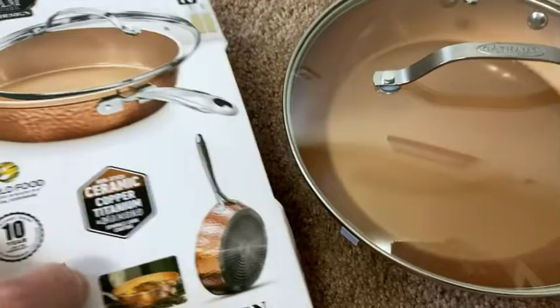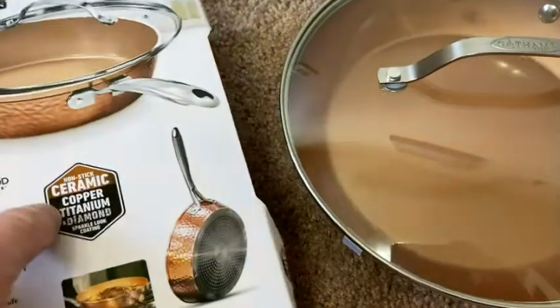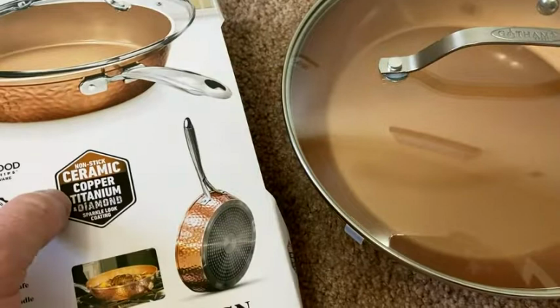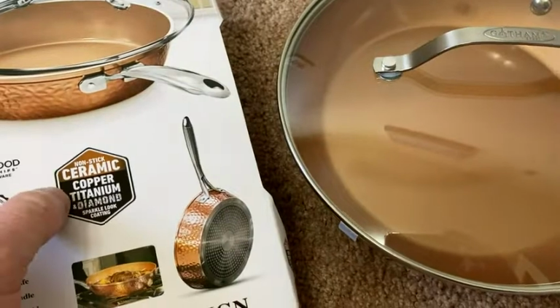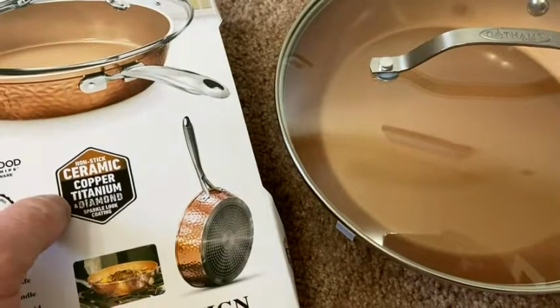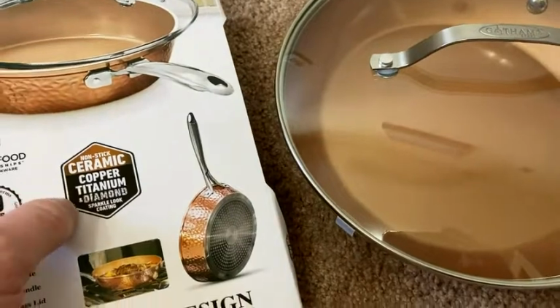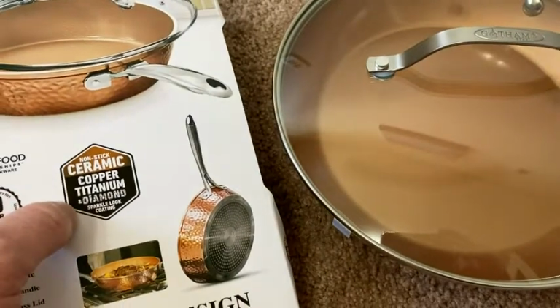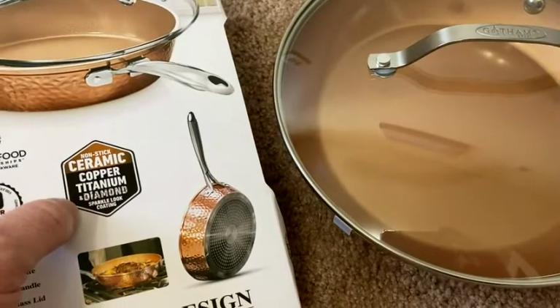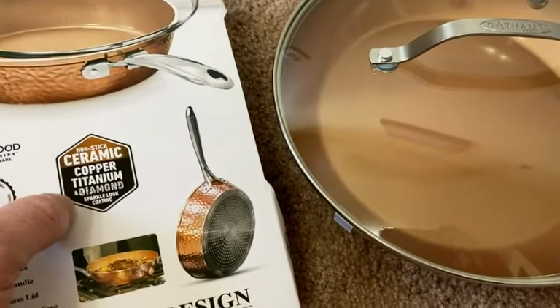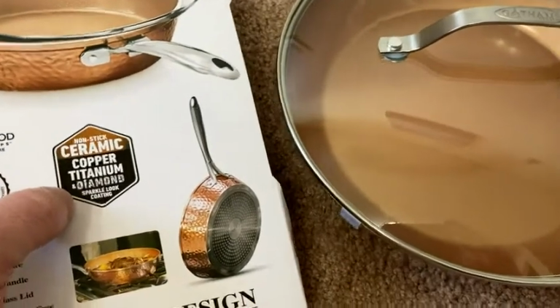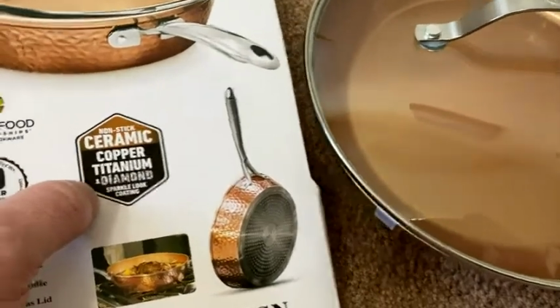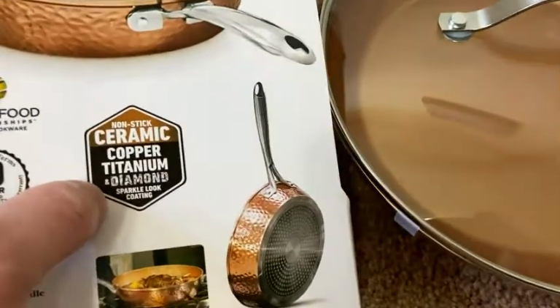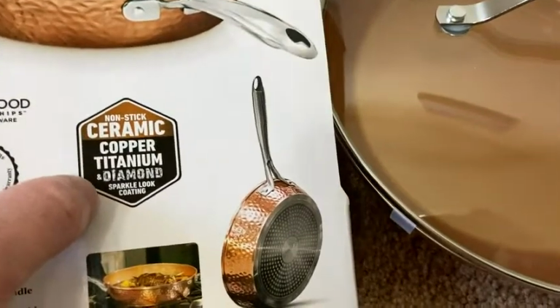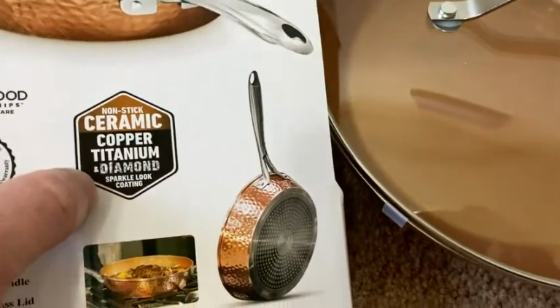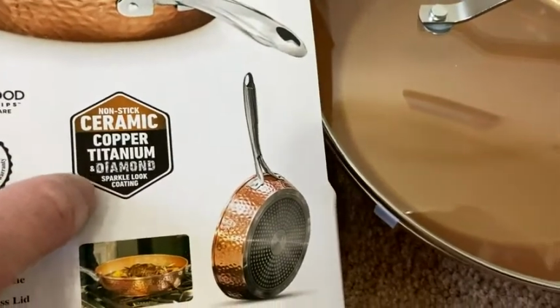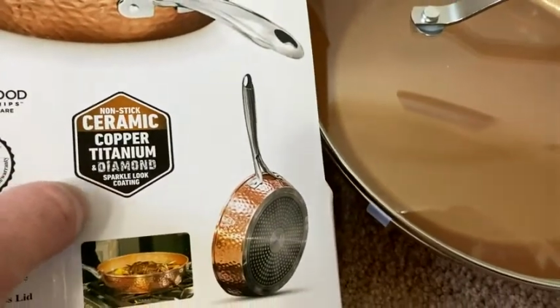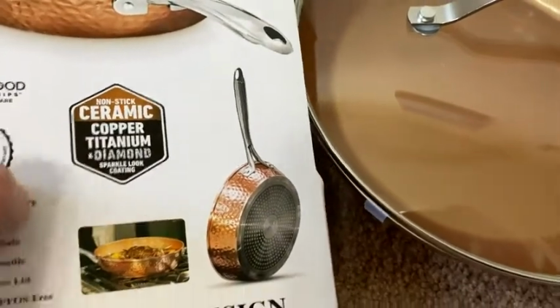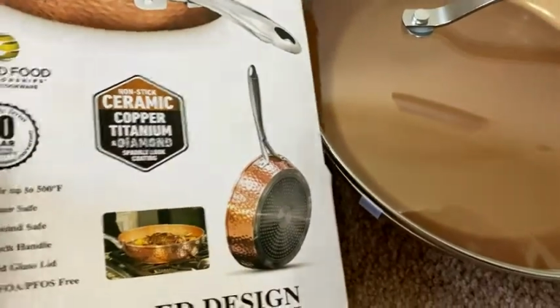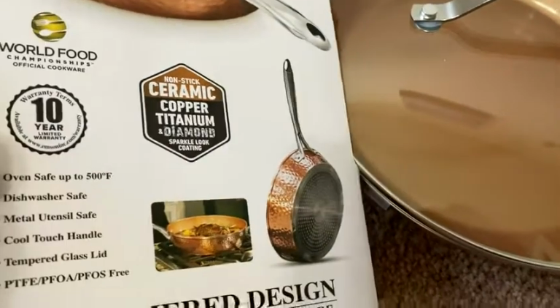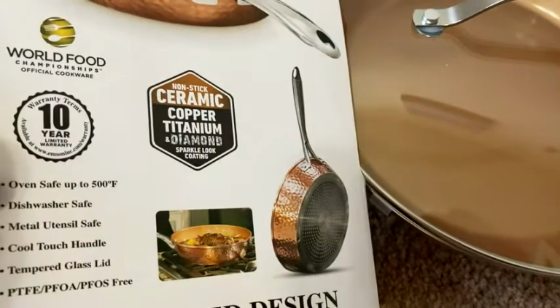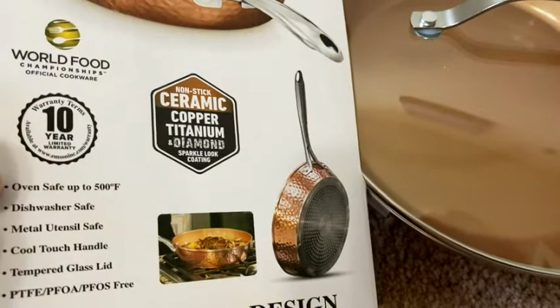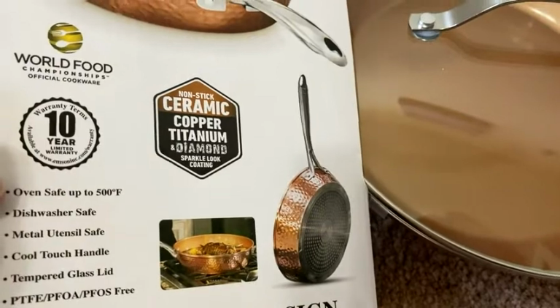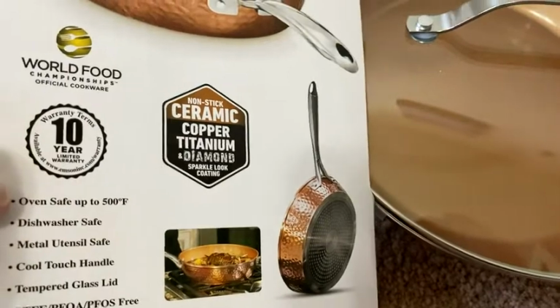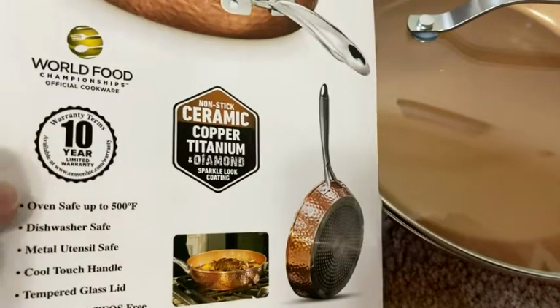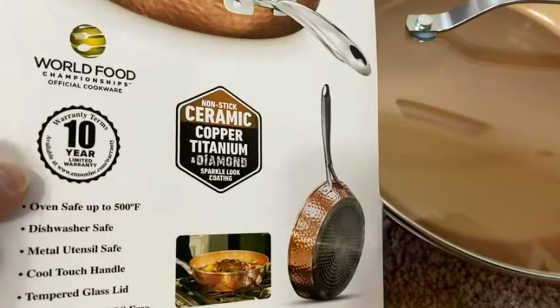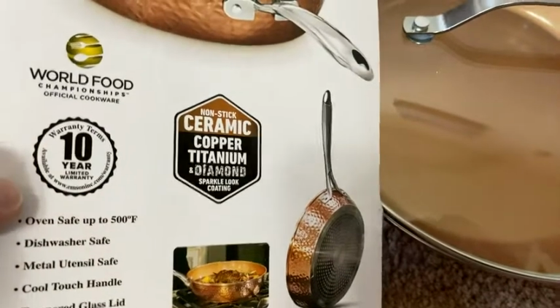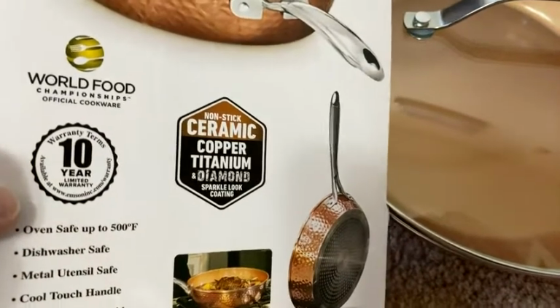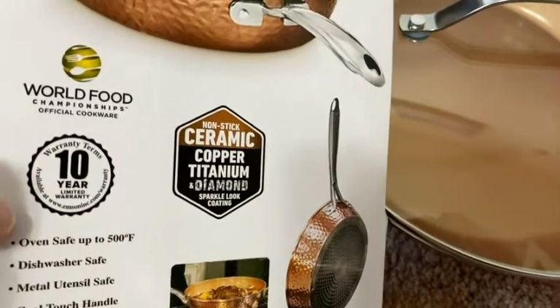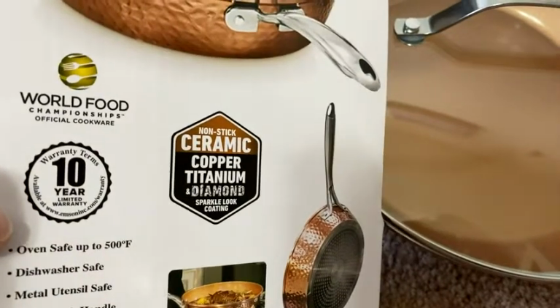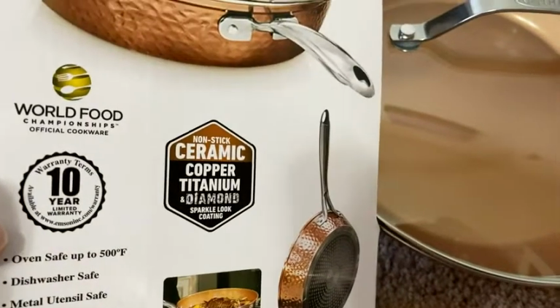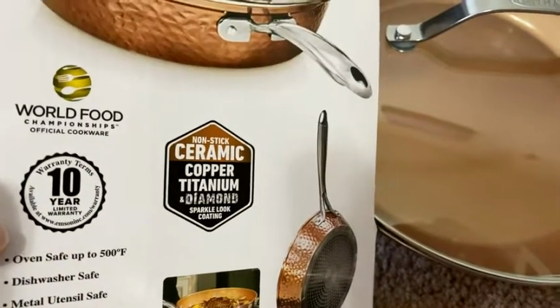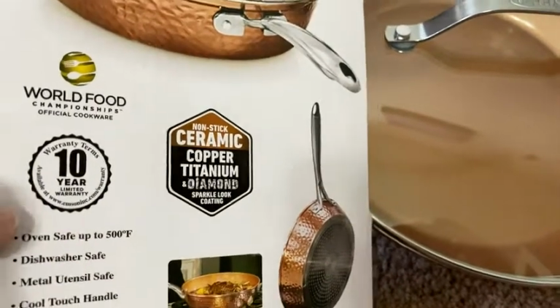It's a non-stick ceramic, copper, titanium, and diamond sparkle look coating. Comes with a 10-year limited warranty.